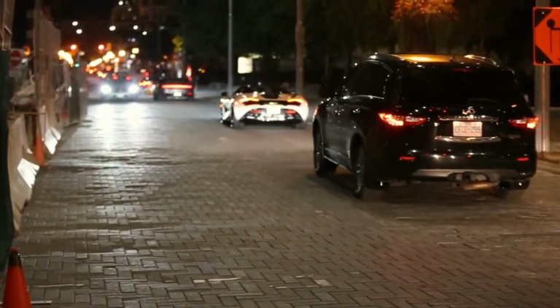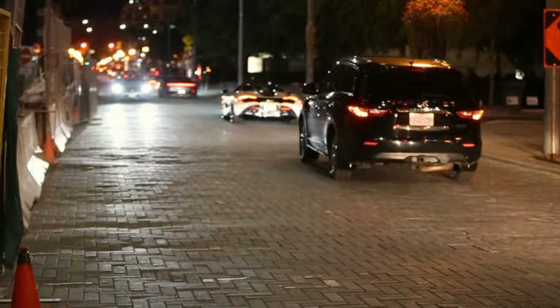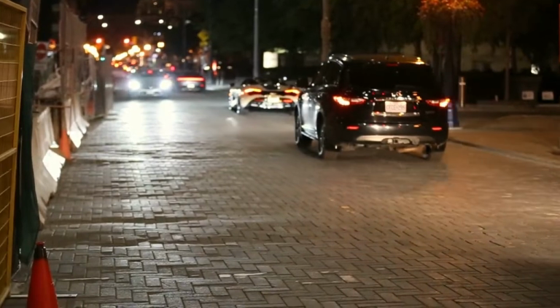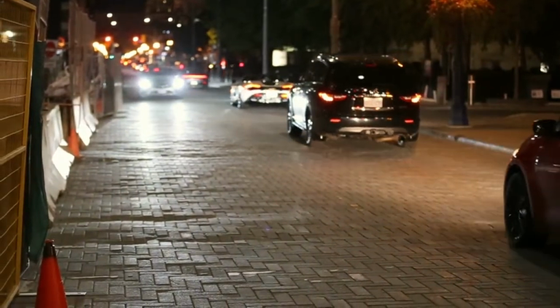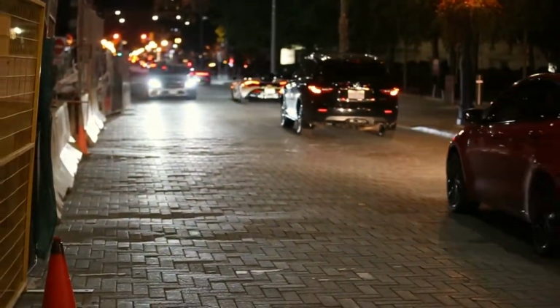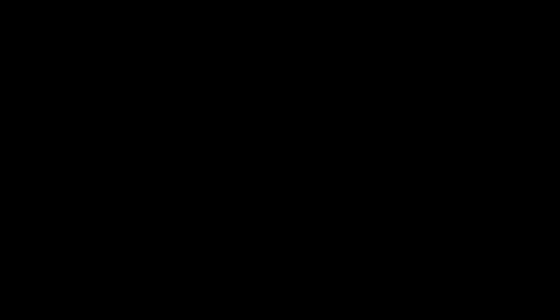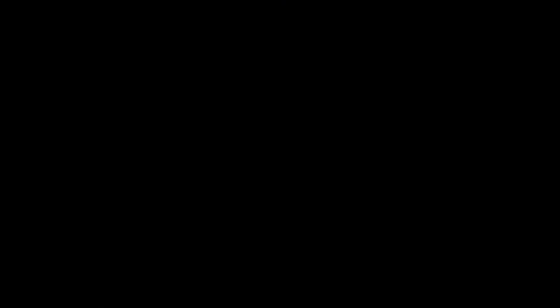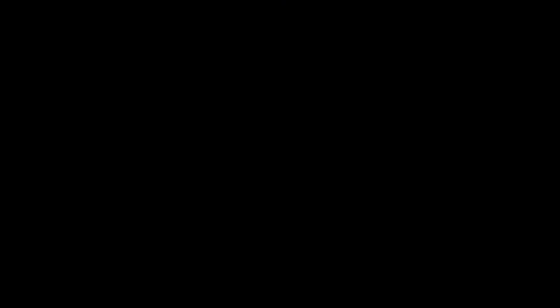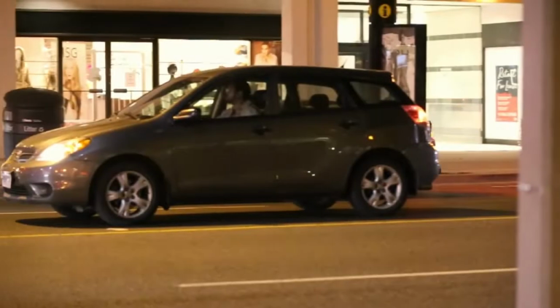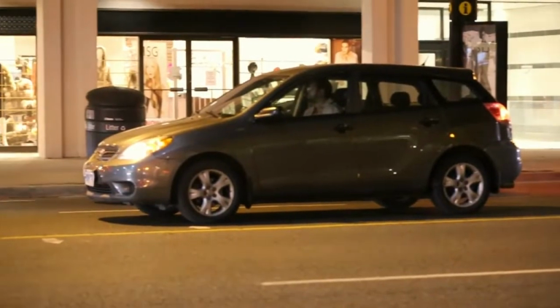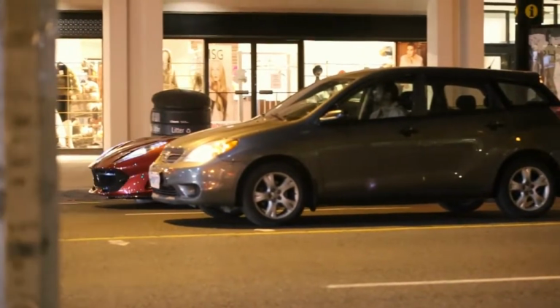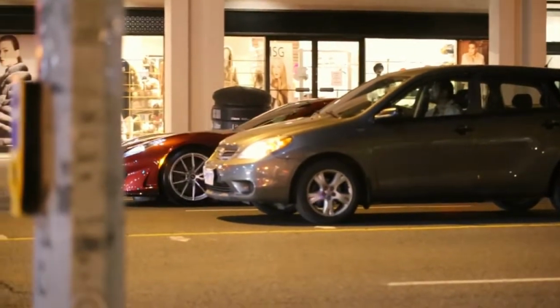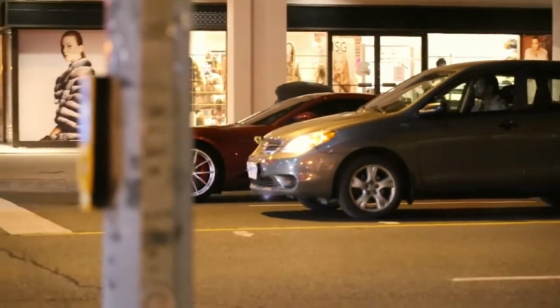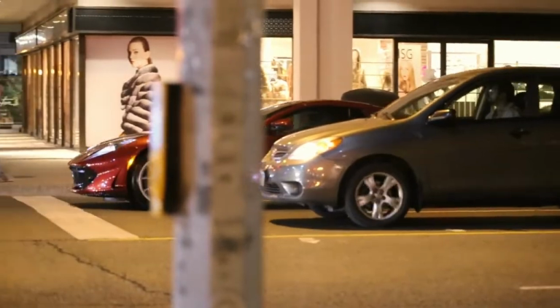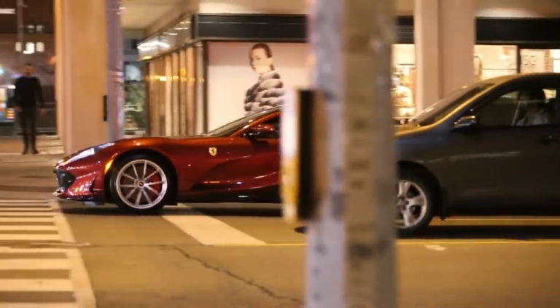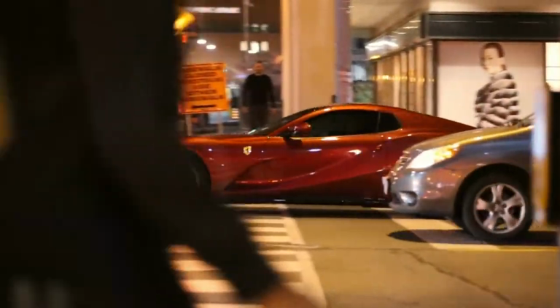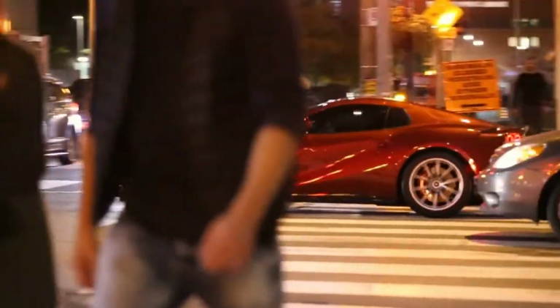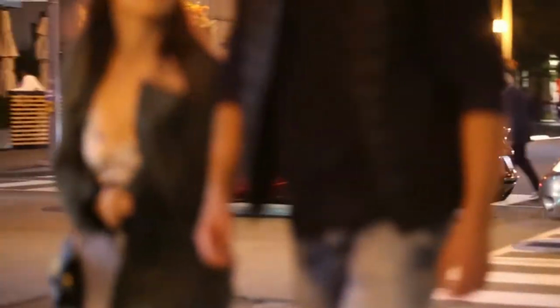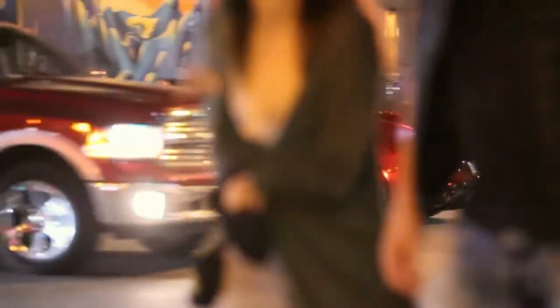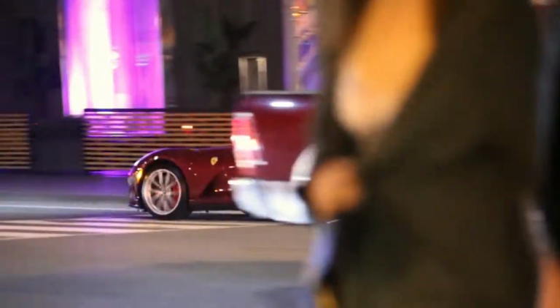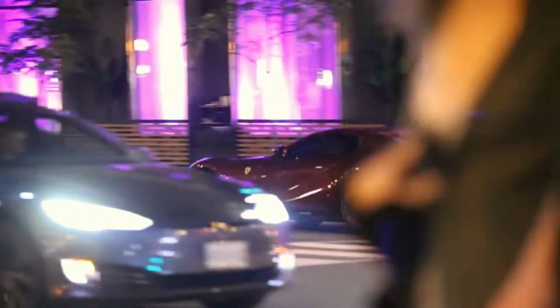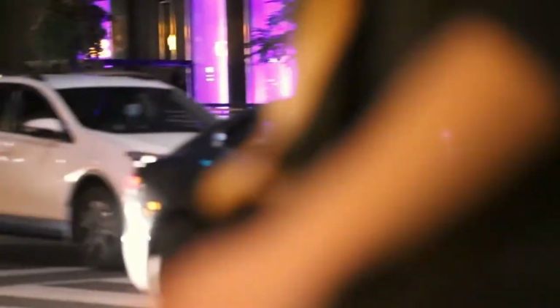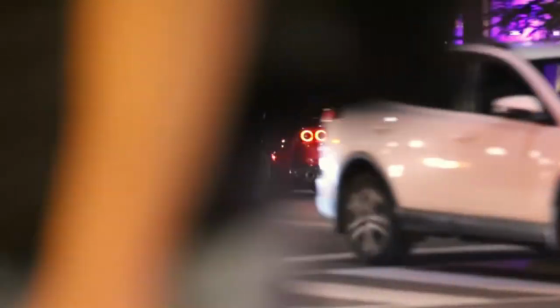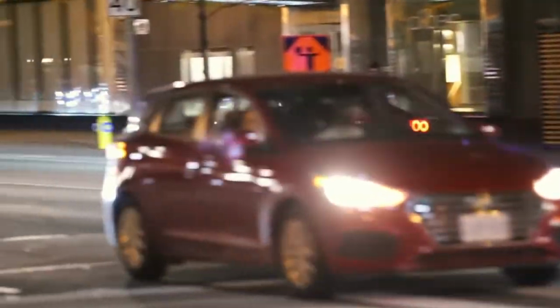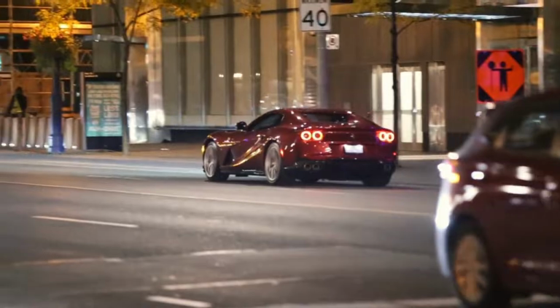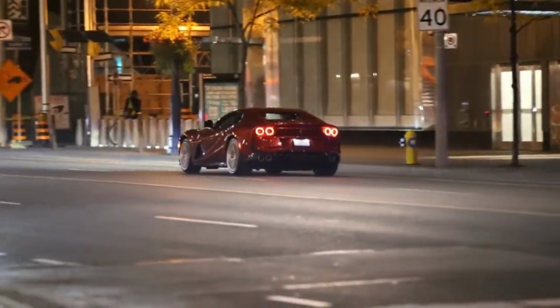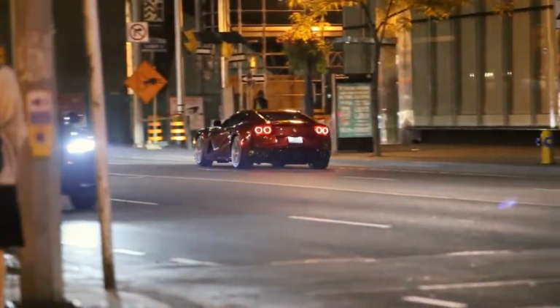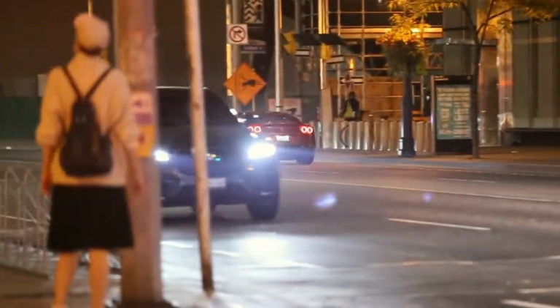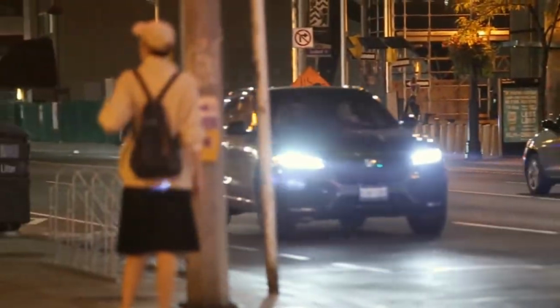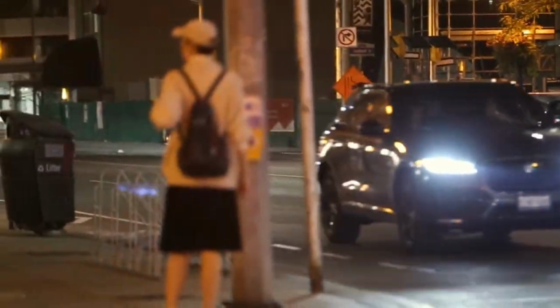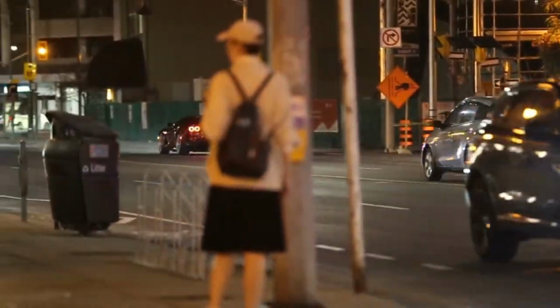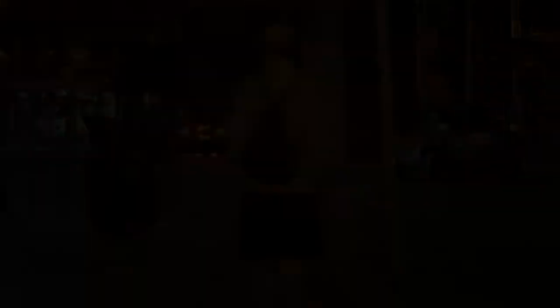There it is, you guys — Rosso Foco A12. That car has double the cylinder count as opposed to the other car.